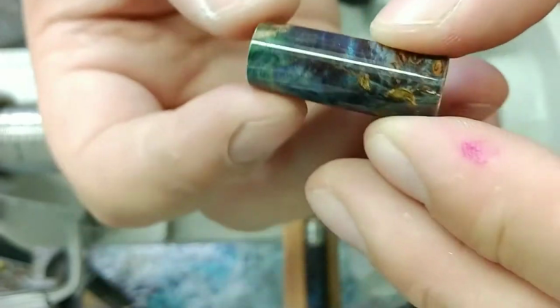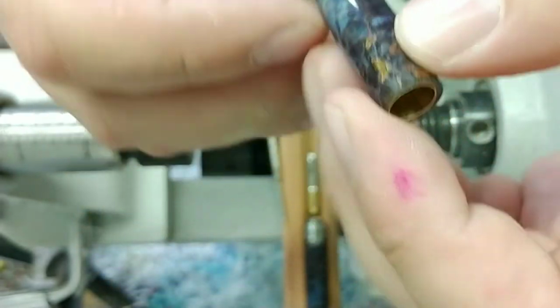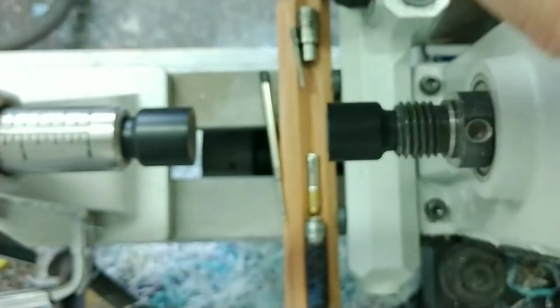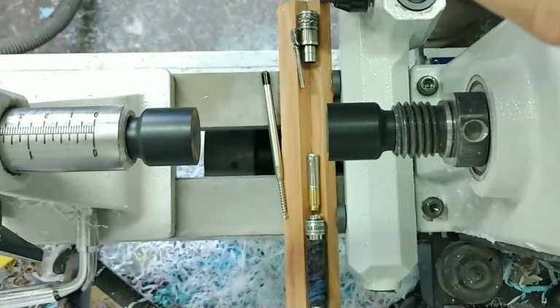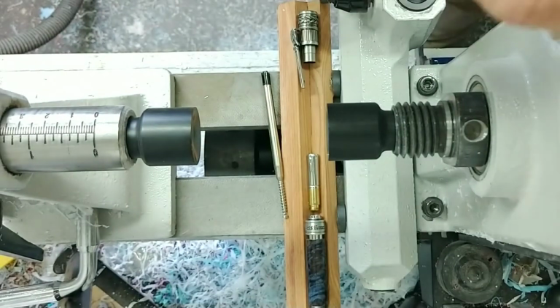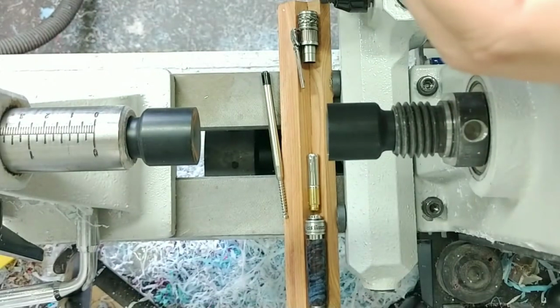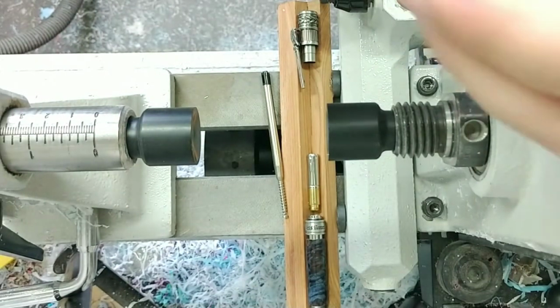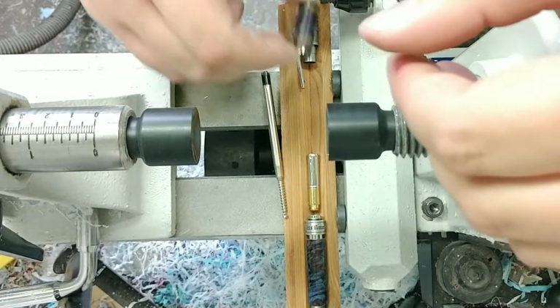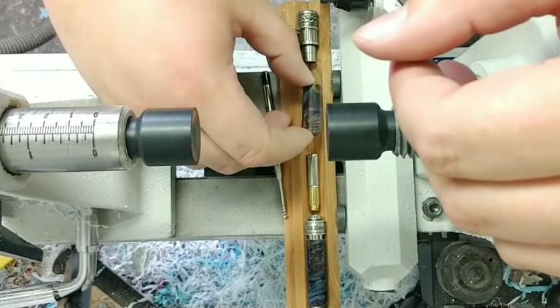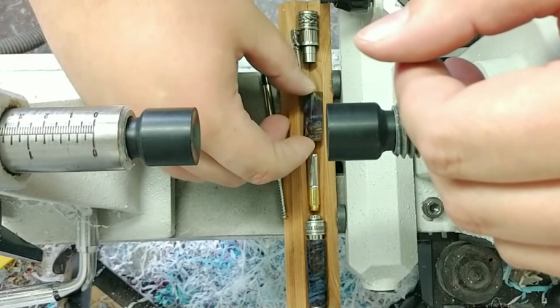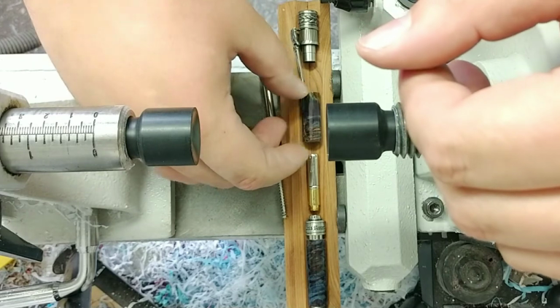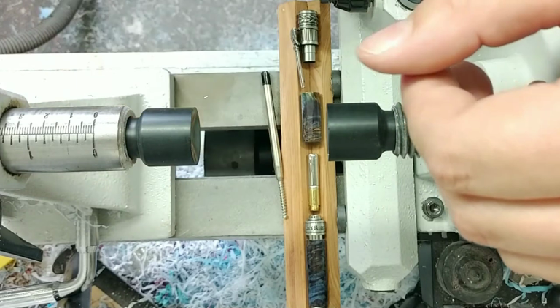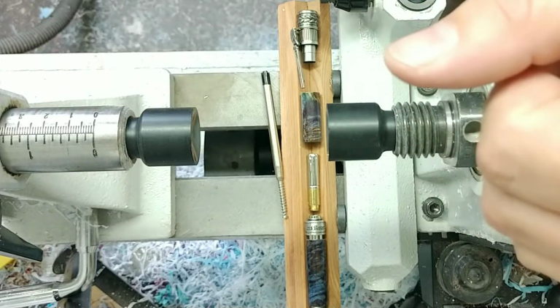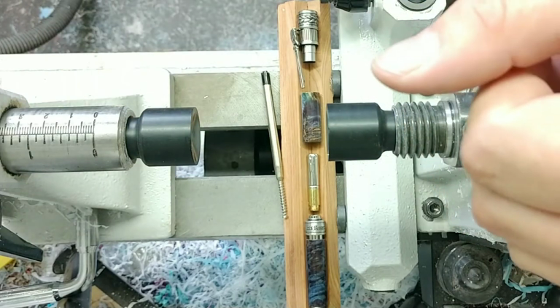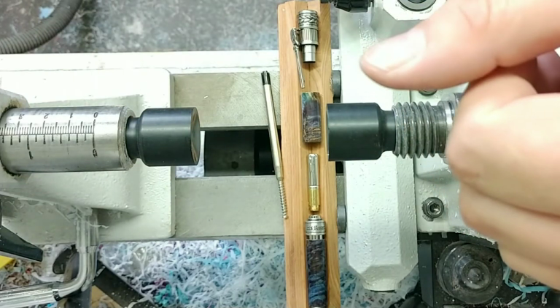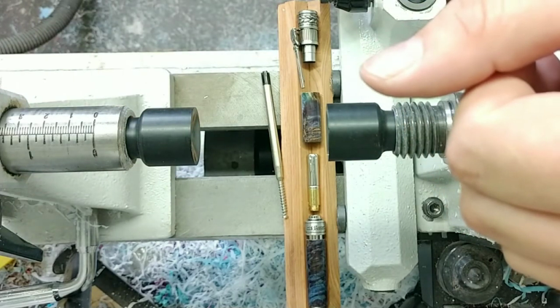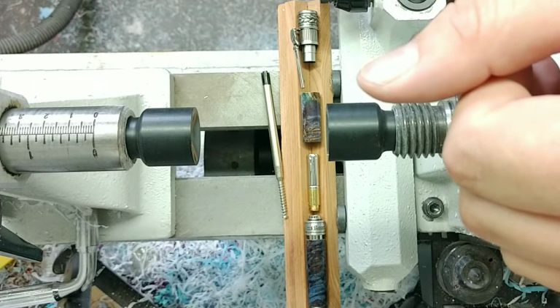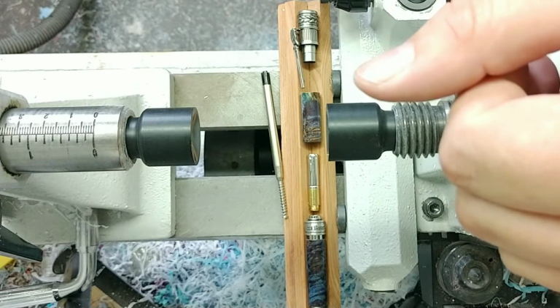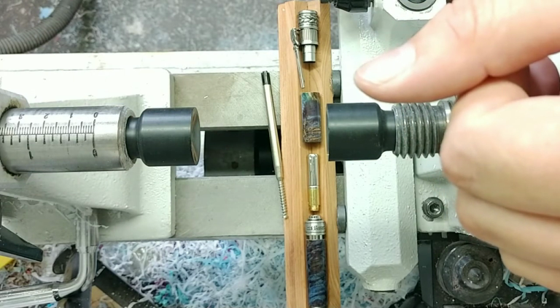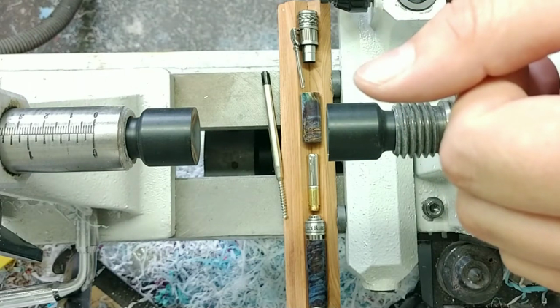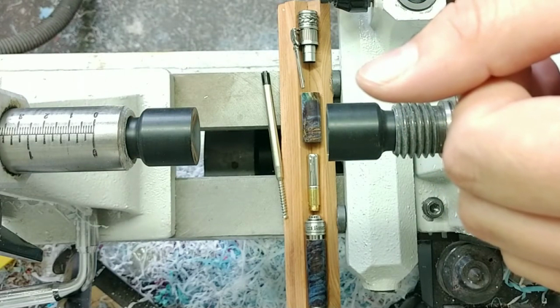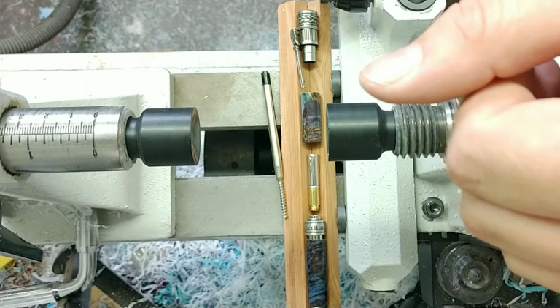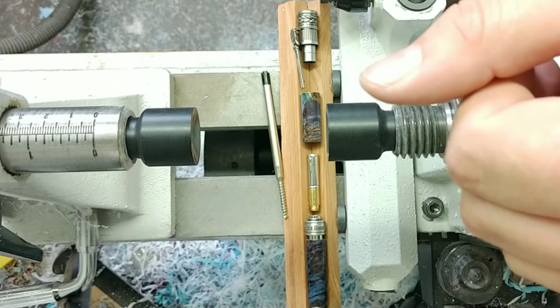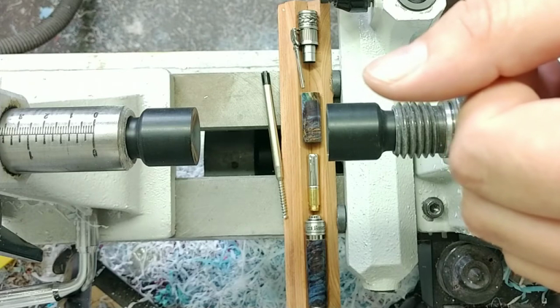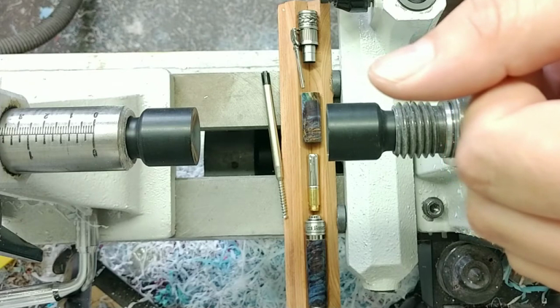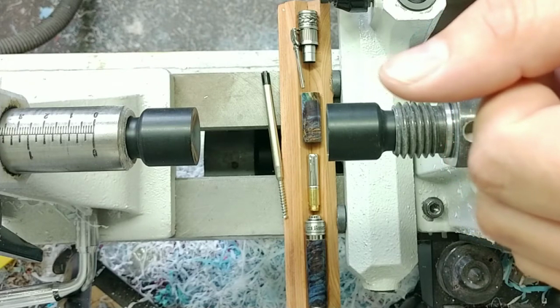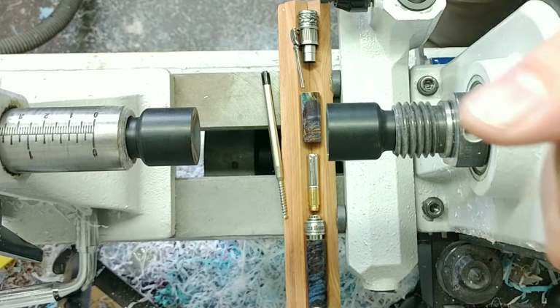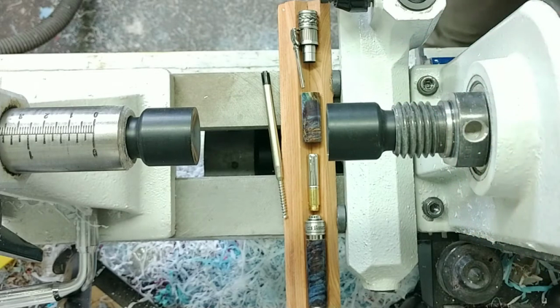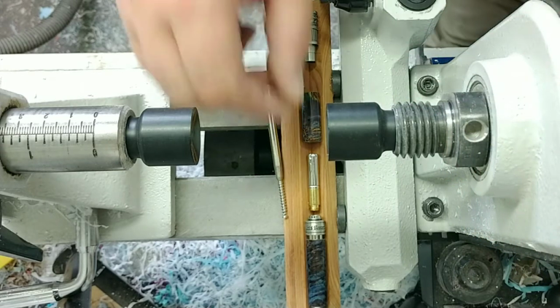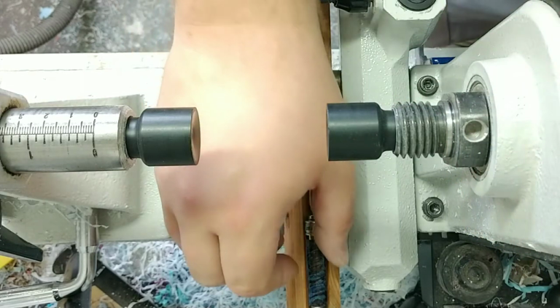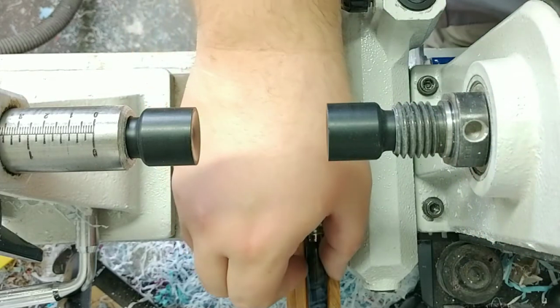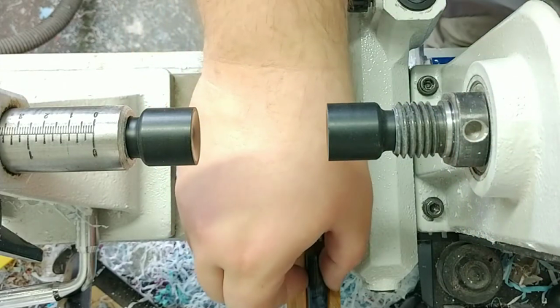But it is a gorgeous blank — definitely a win as far as testing out dye stabilizing and these colors. I am quite happy with it. So let's go ahead and get this put together.